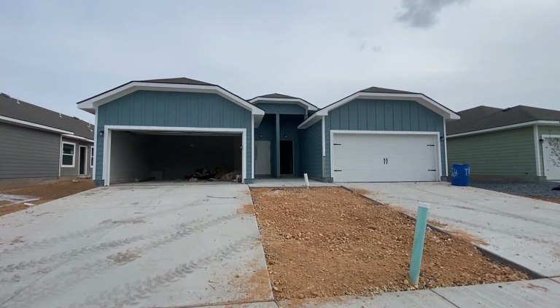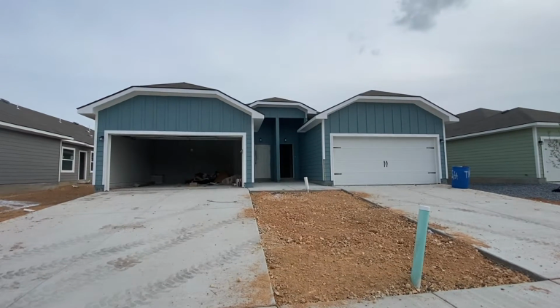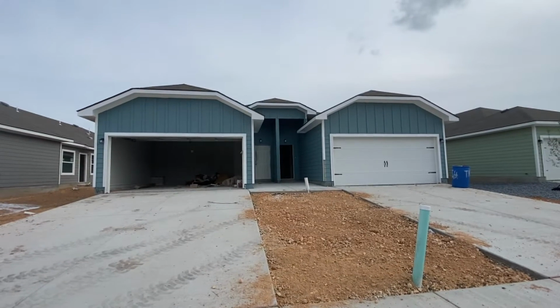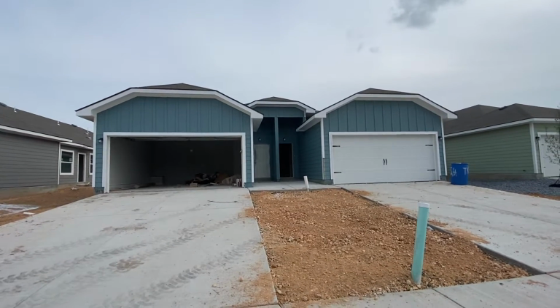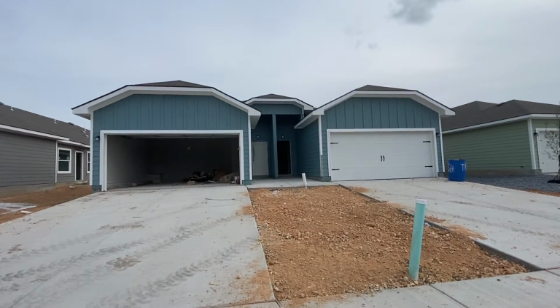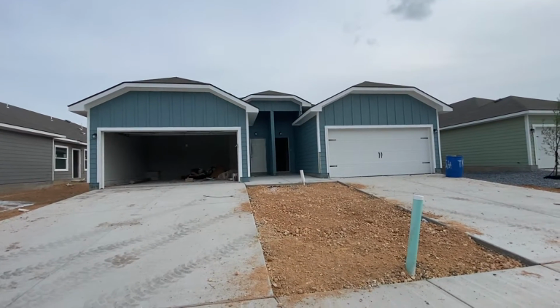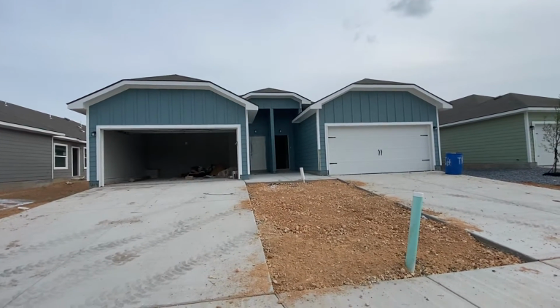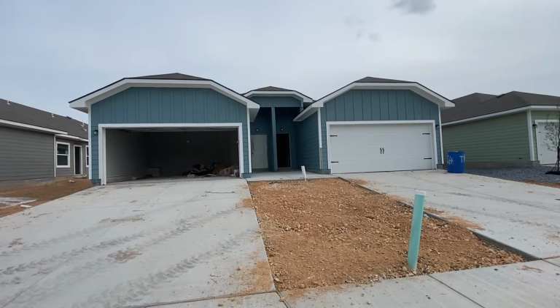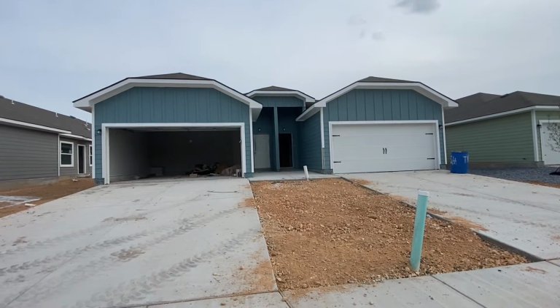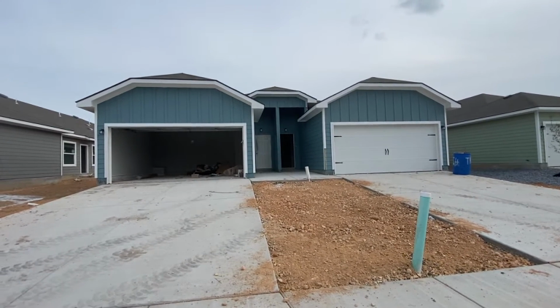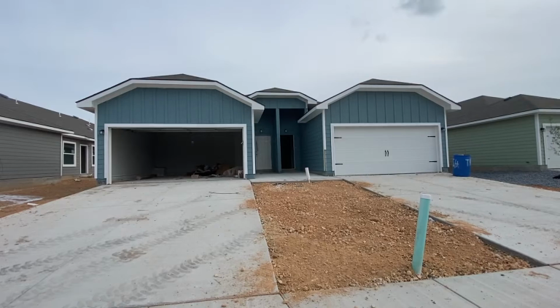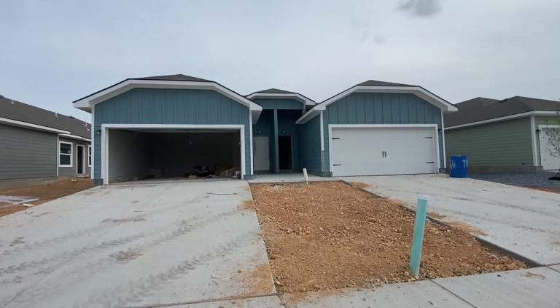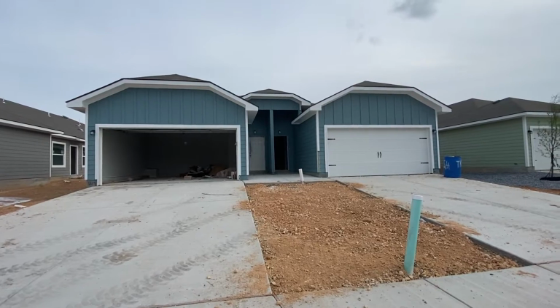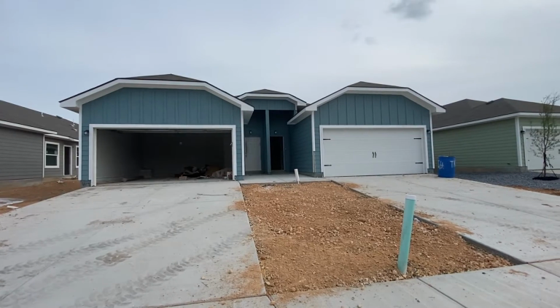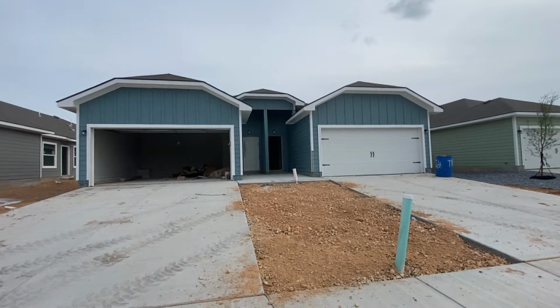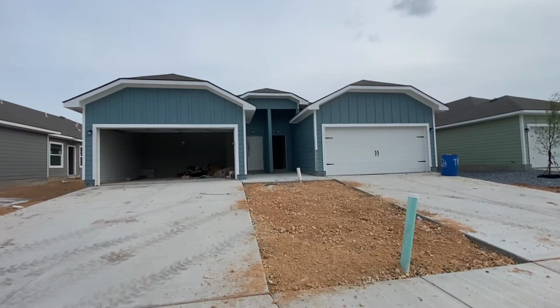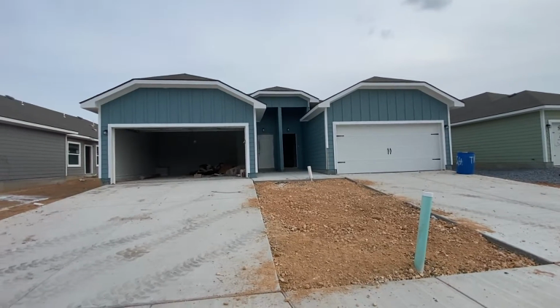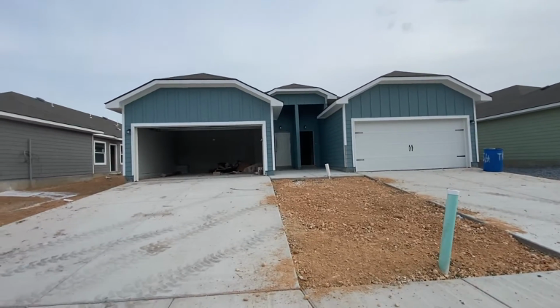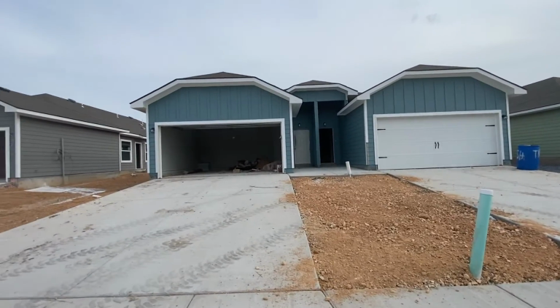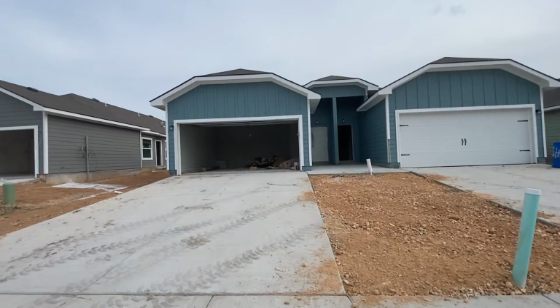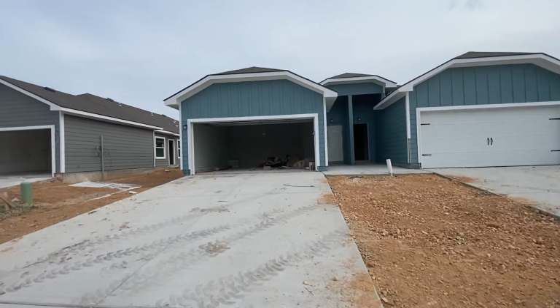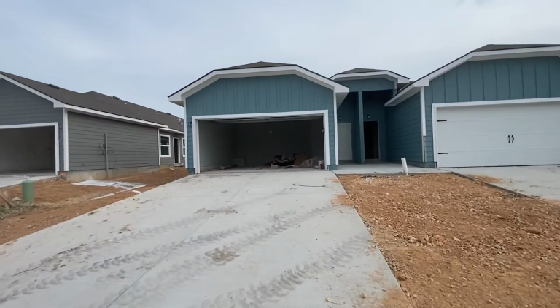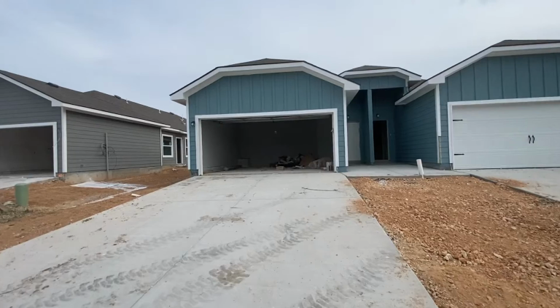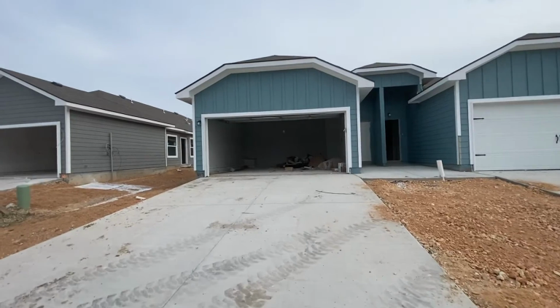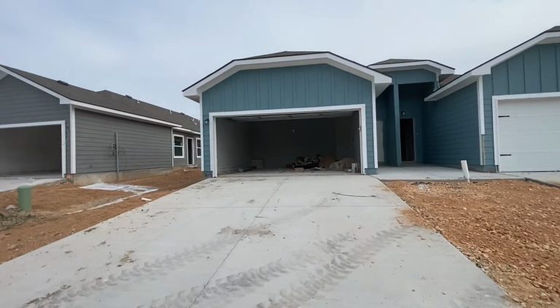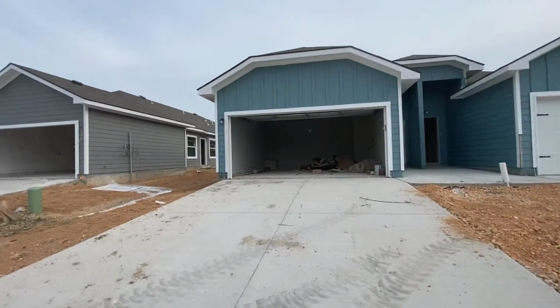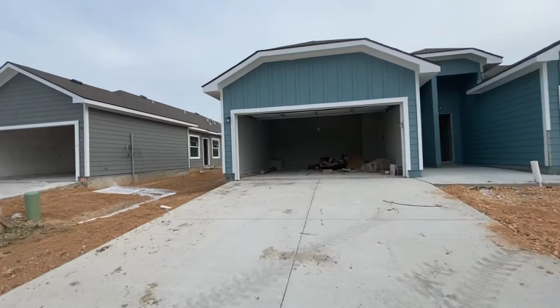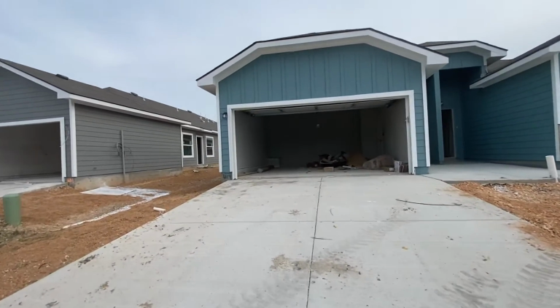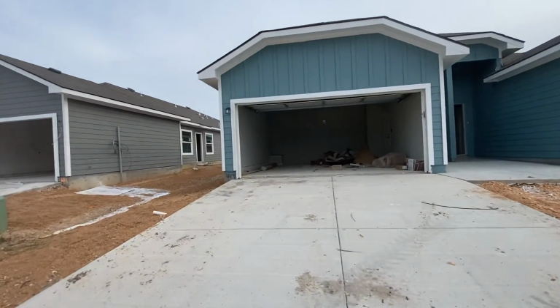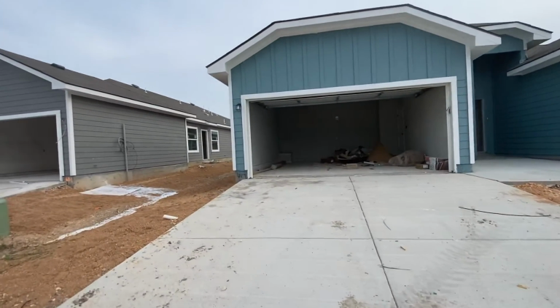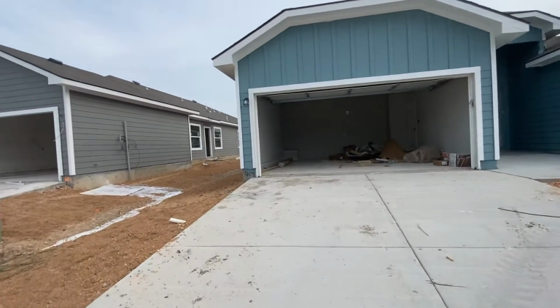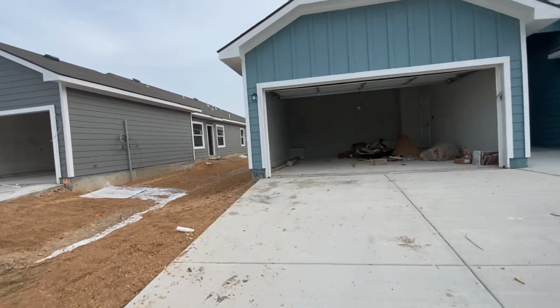This is a video walkthrough for 617-619 Heathers Way. Making some really good progress on the property.